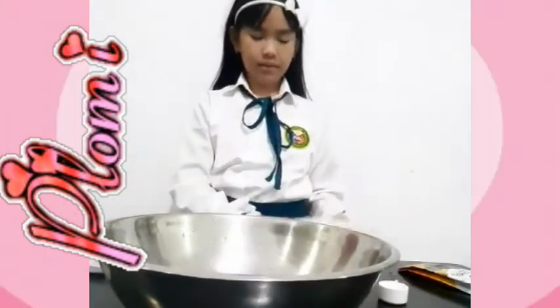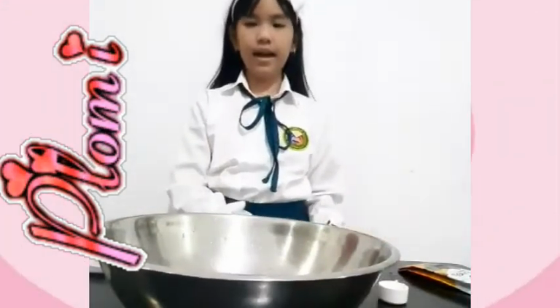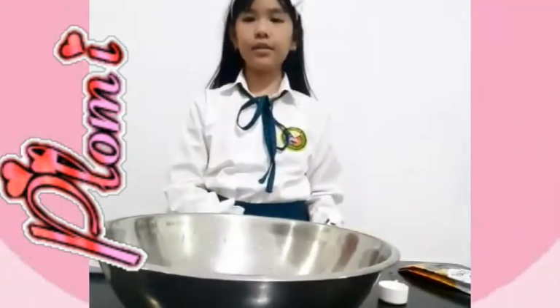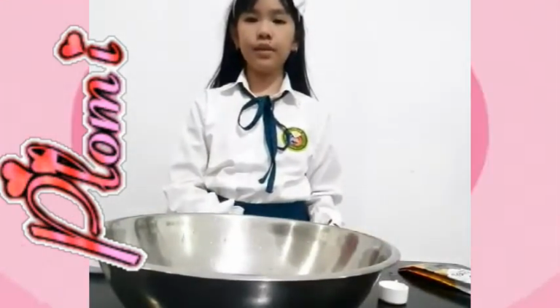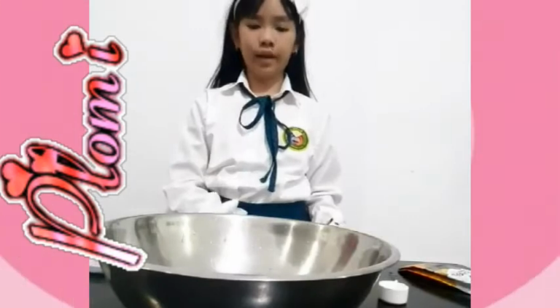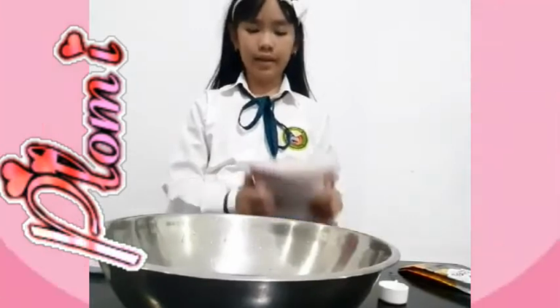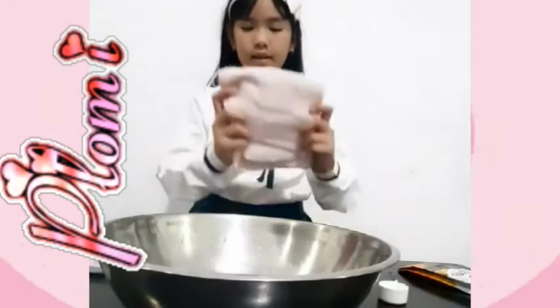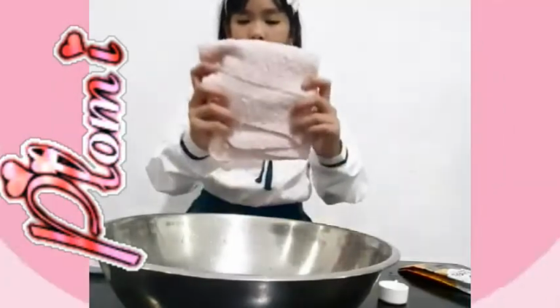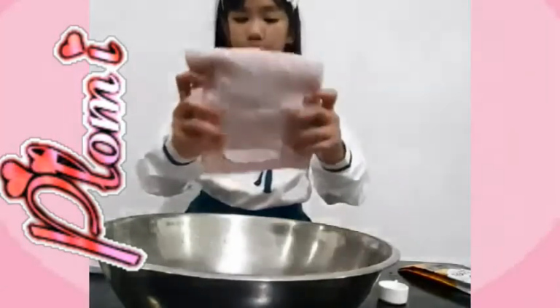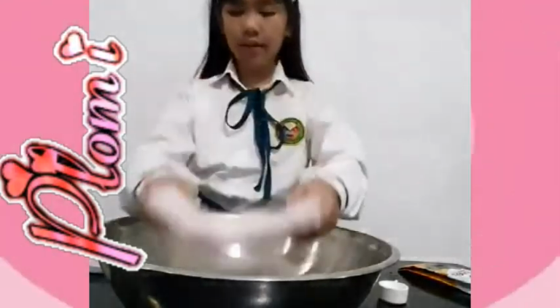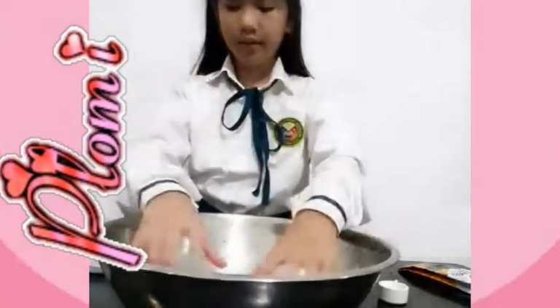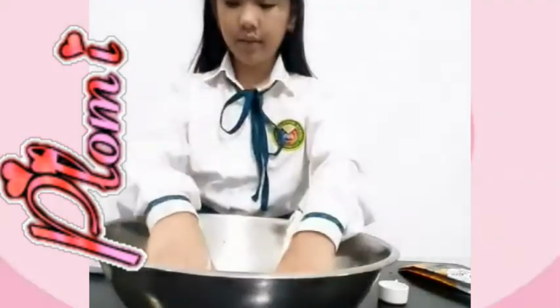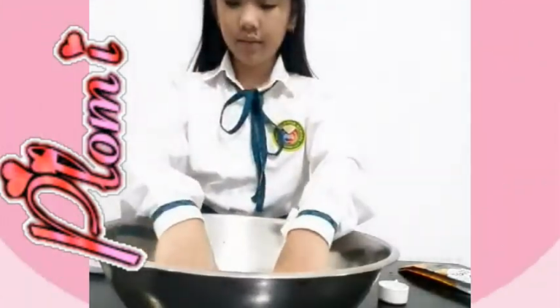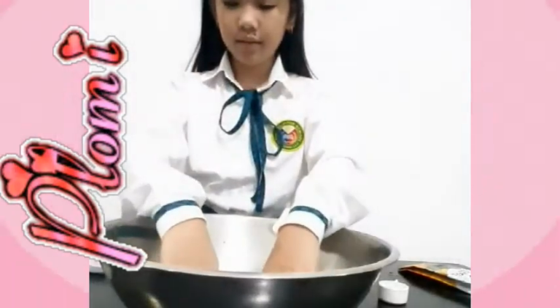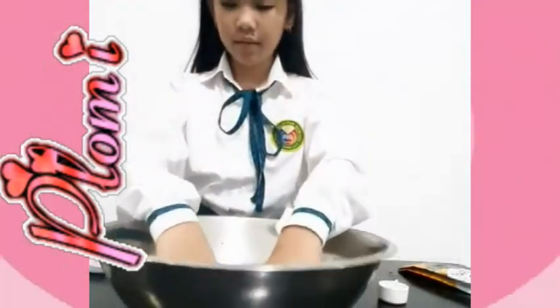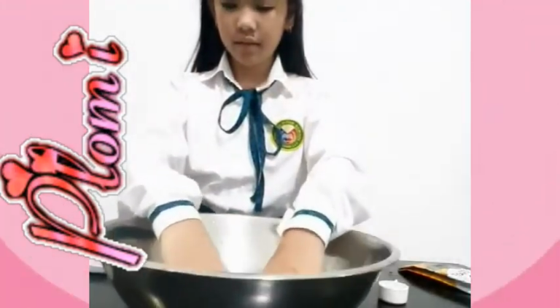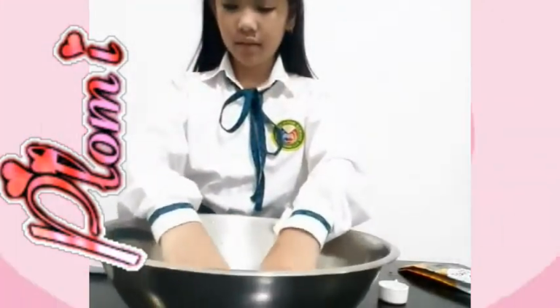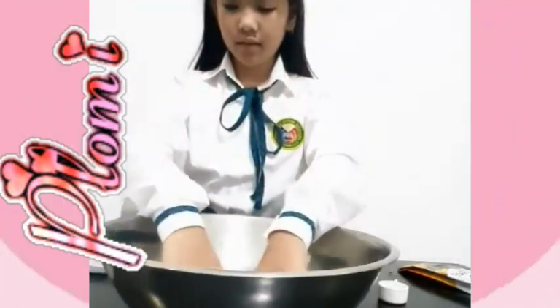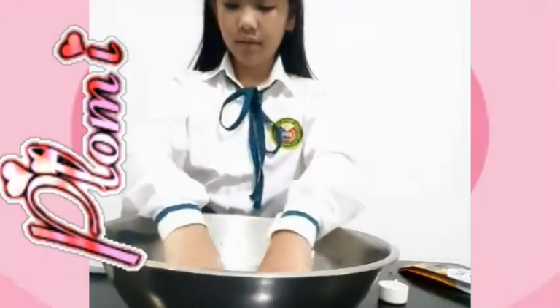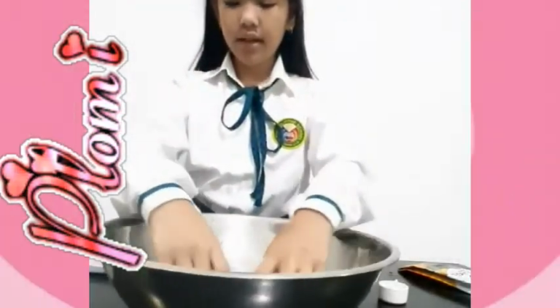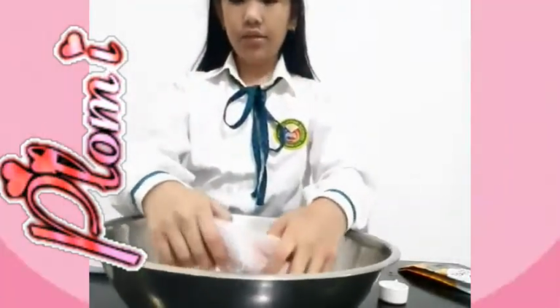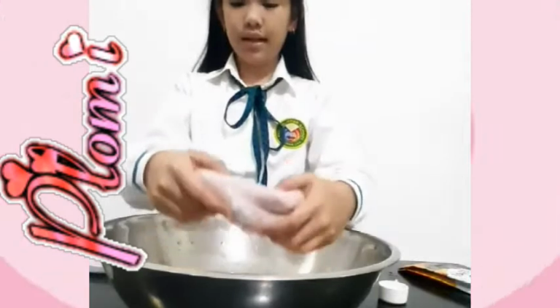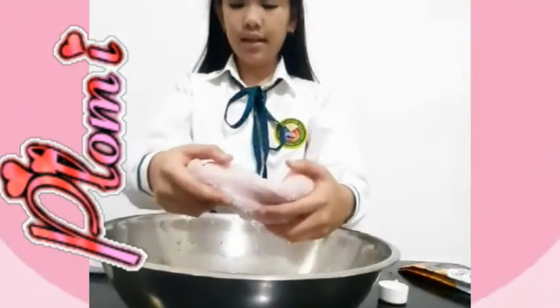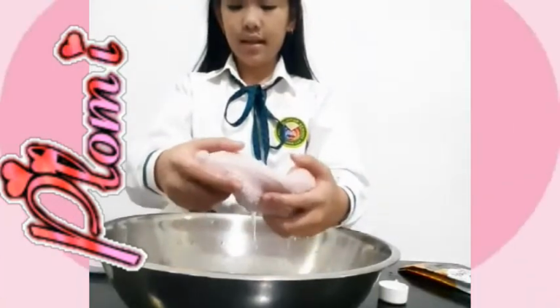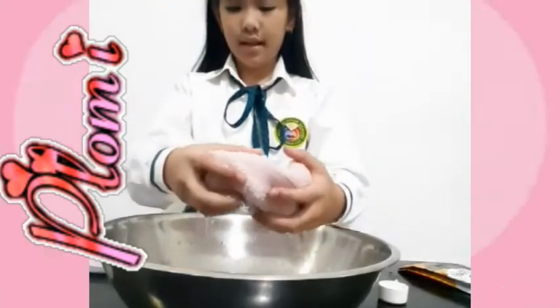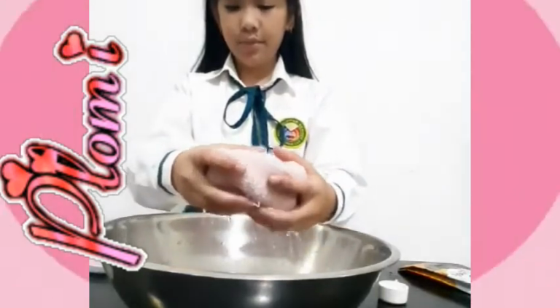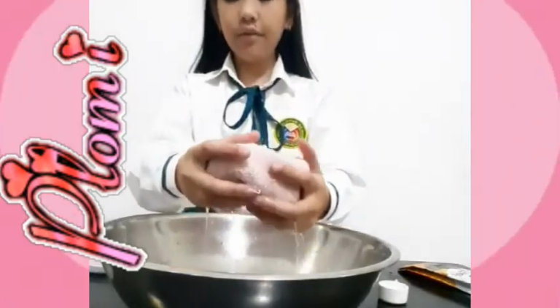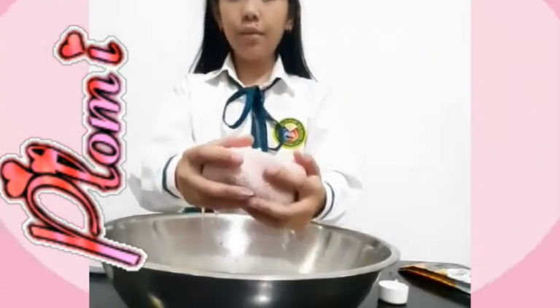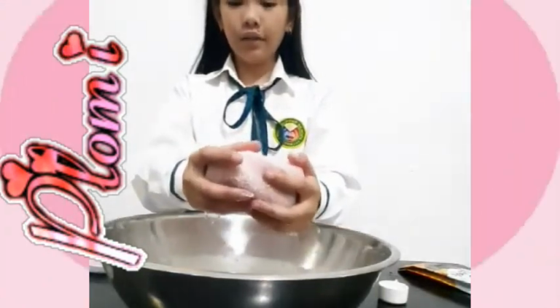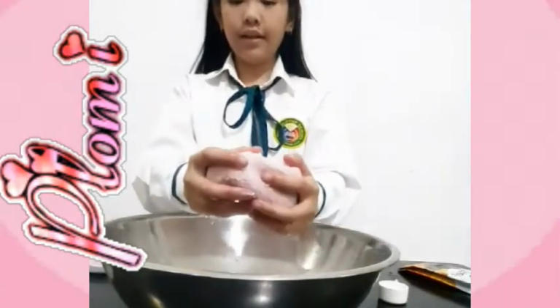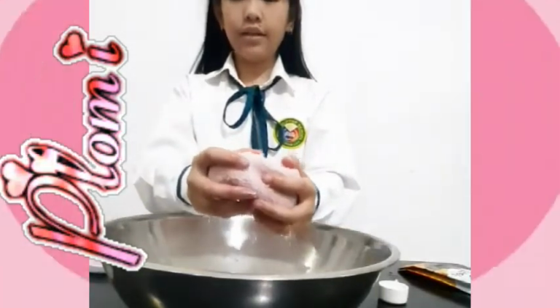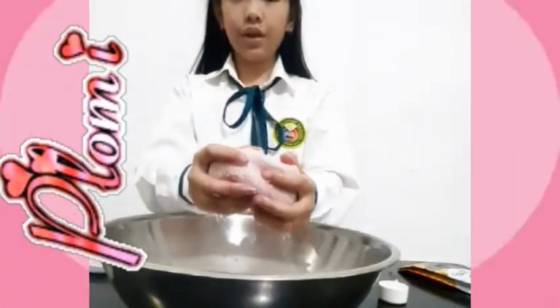Next, we will try the towel. You see it absorbs the water and it's so soft.